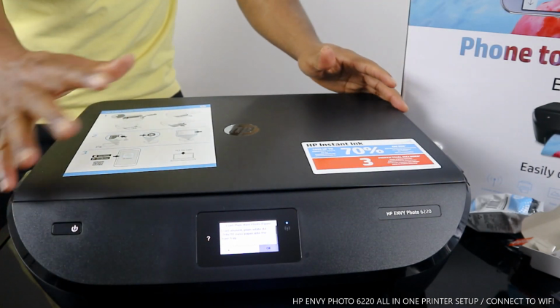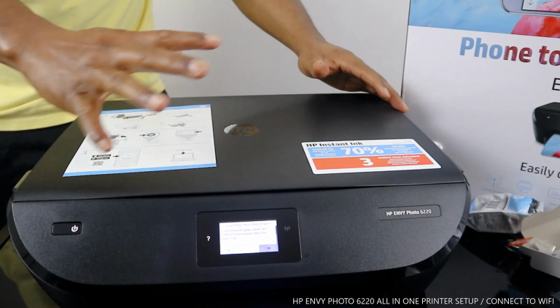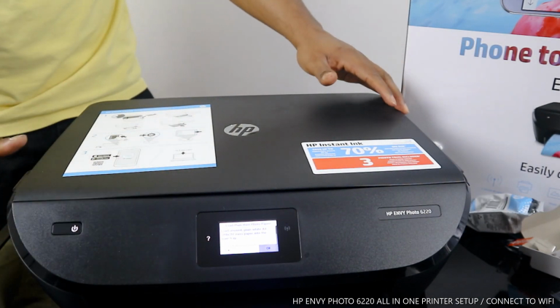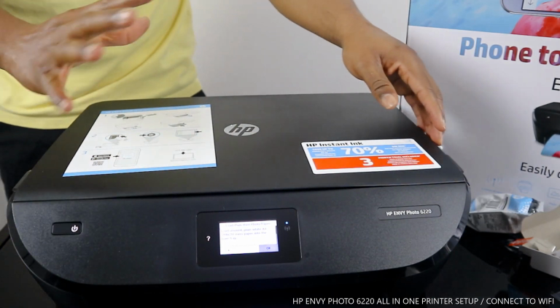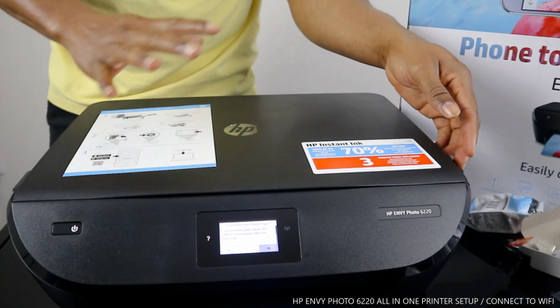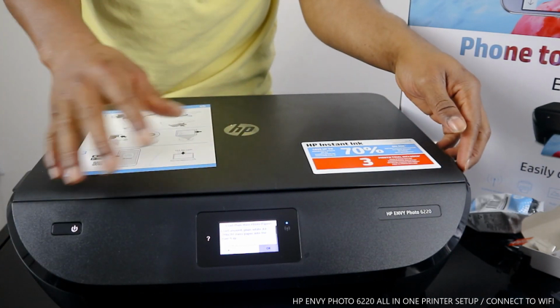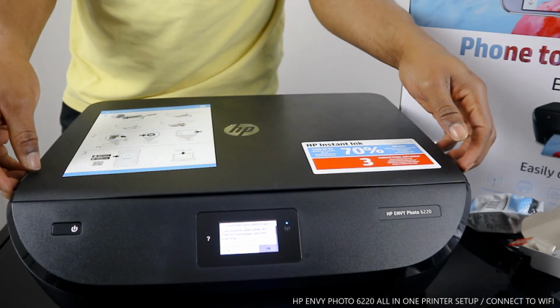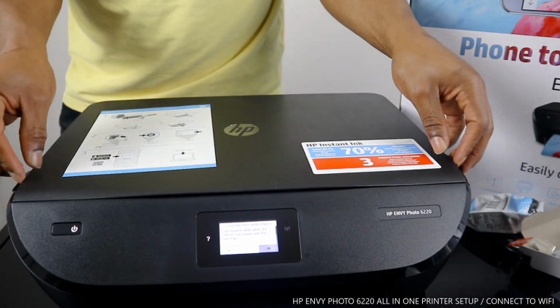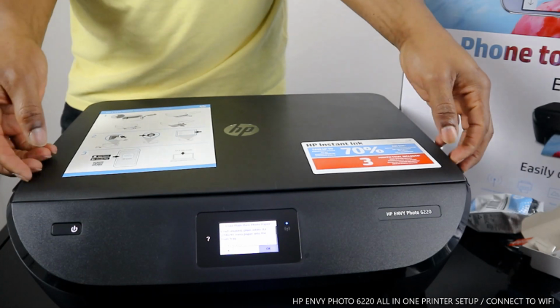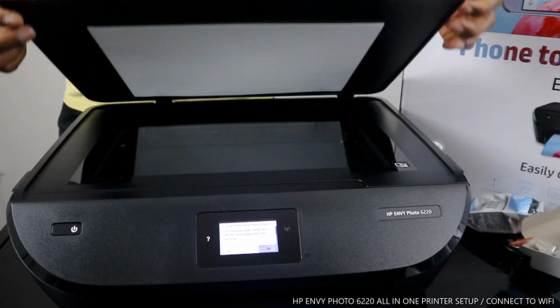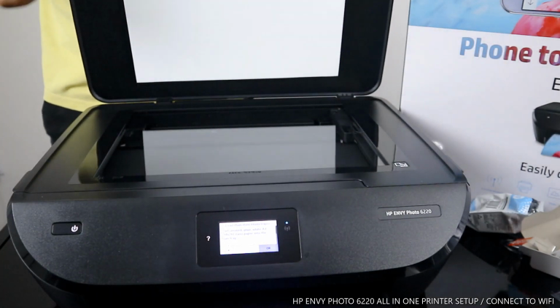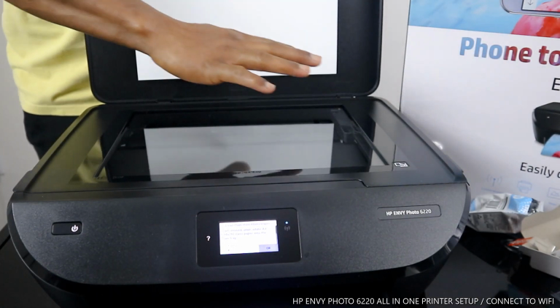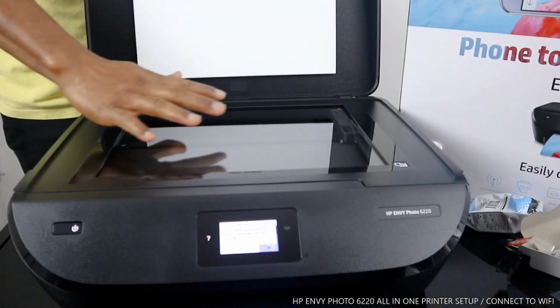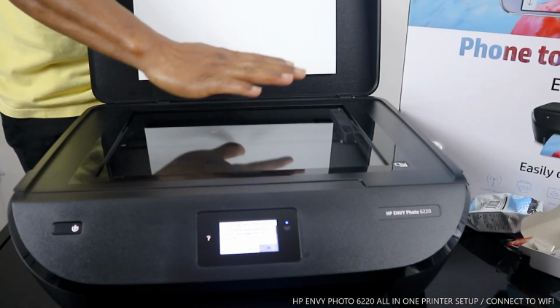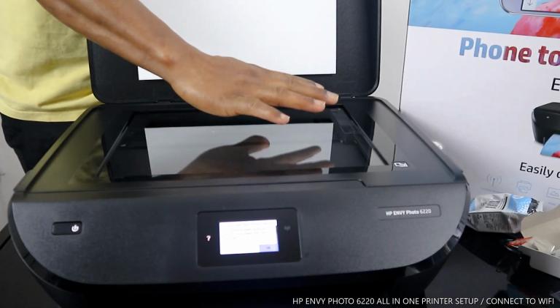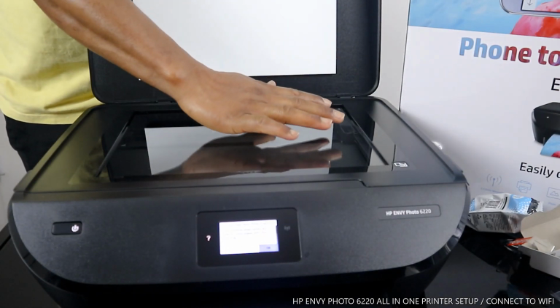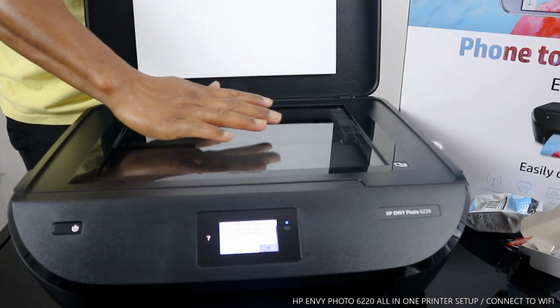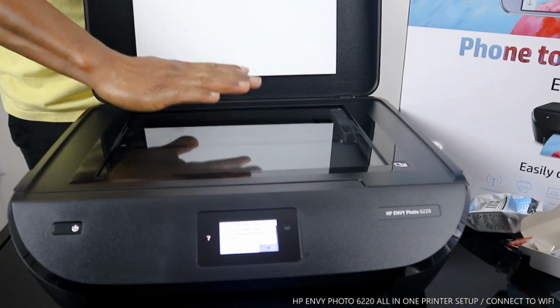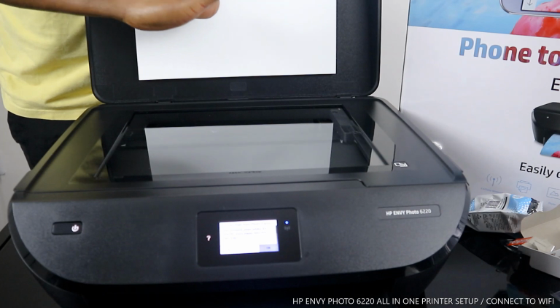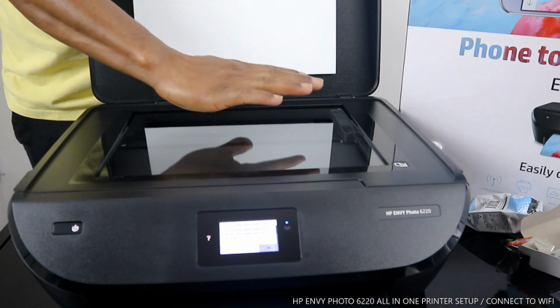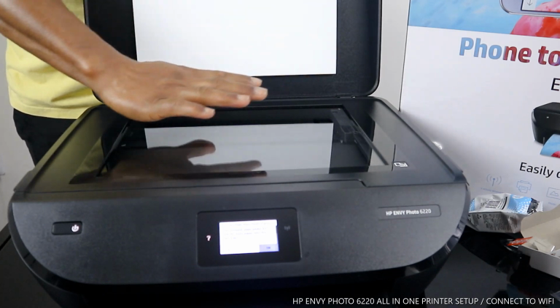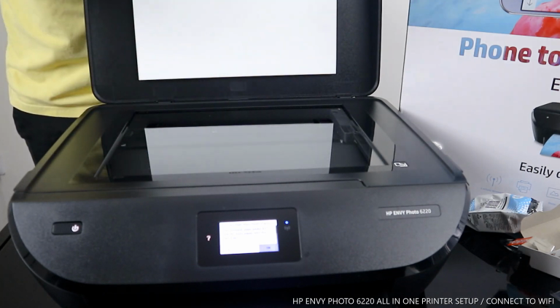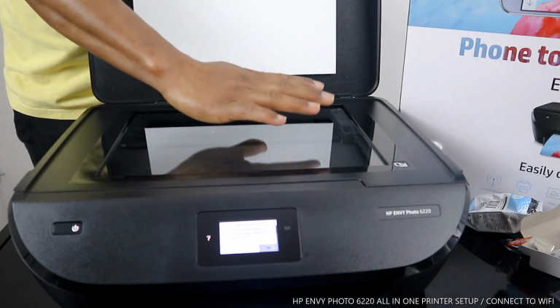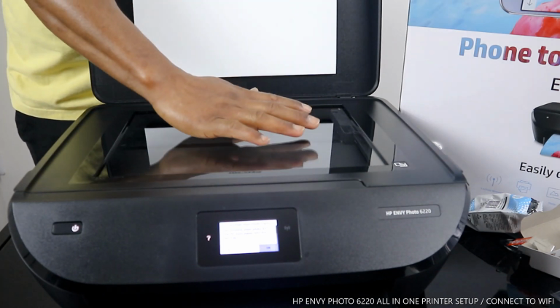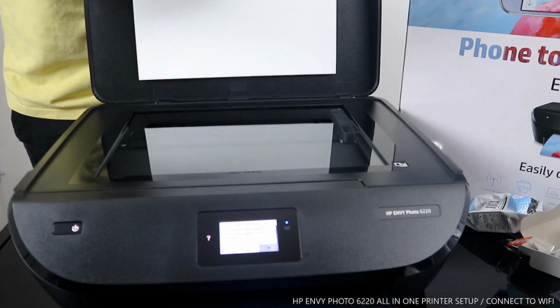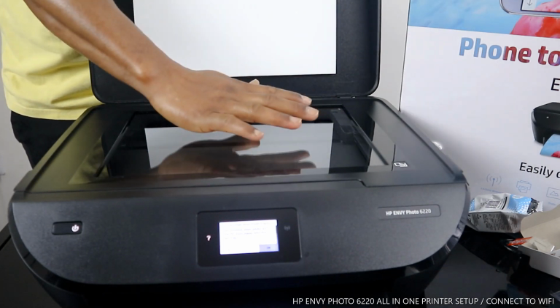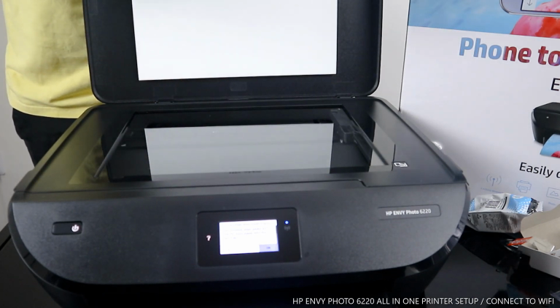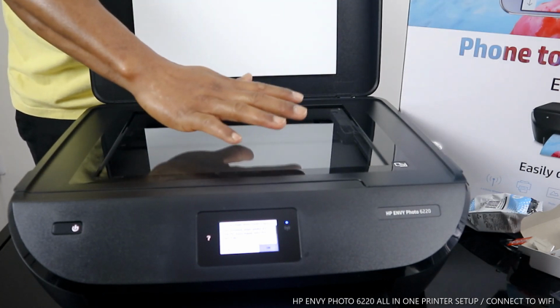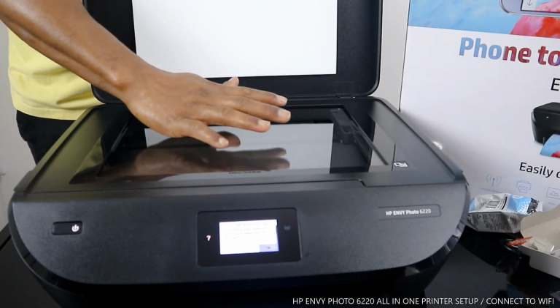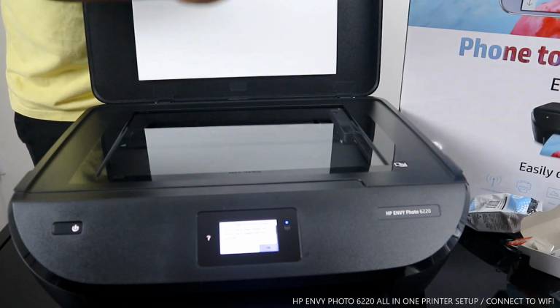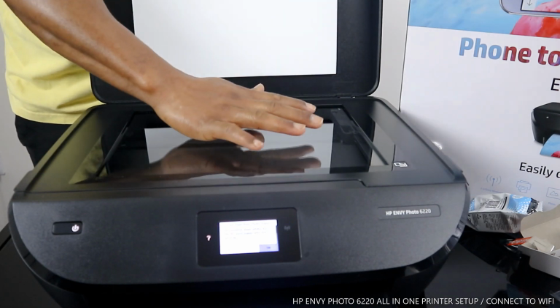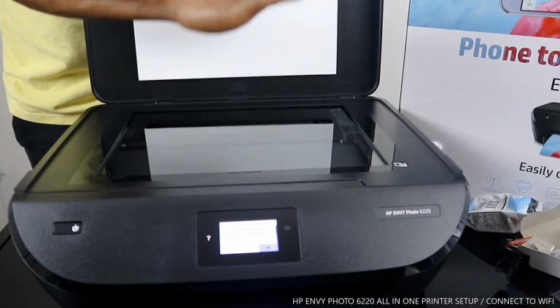Before we do that, I also want to explain some of the features of this printer. This is the scanner — you put your document on here to be able to scan your document, books, or whatever you want to scan.